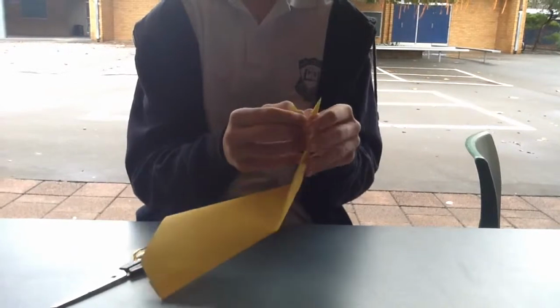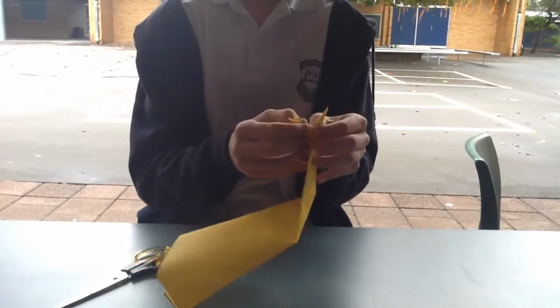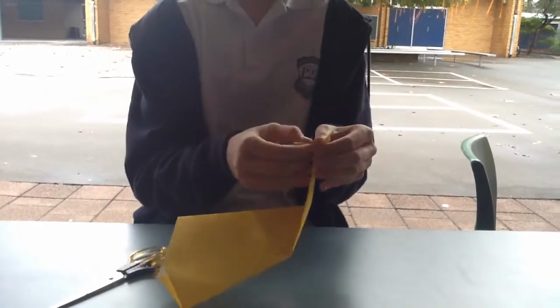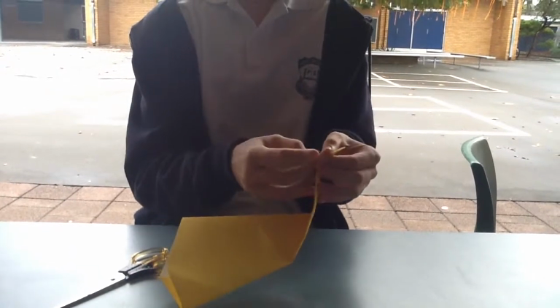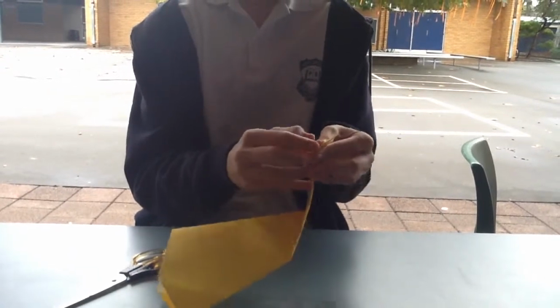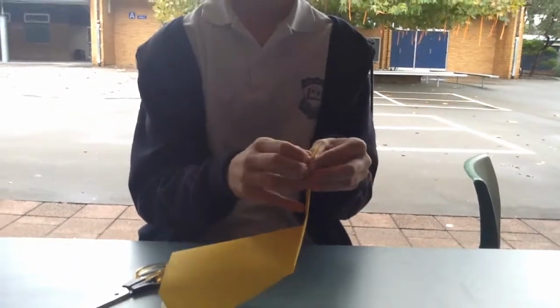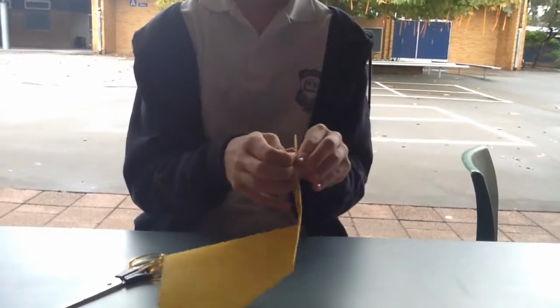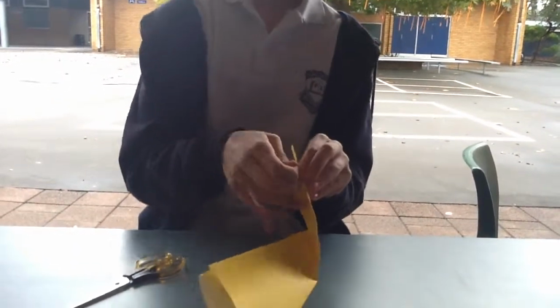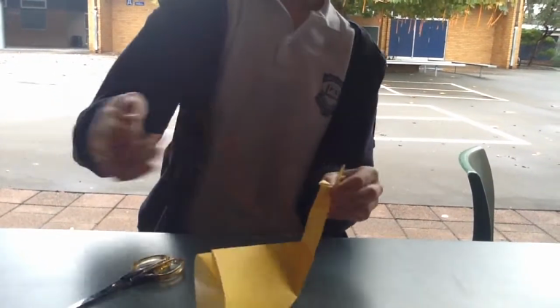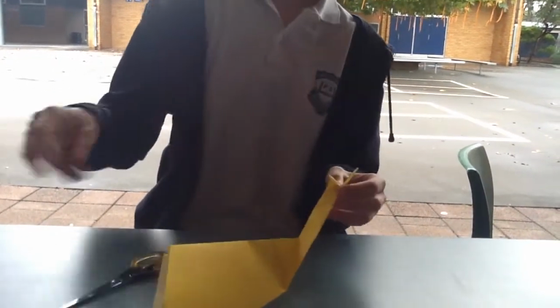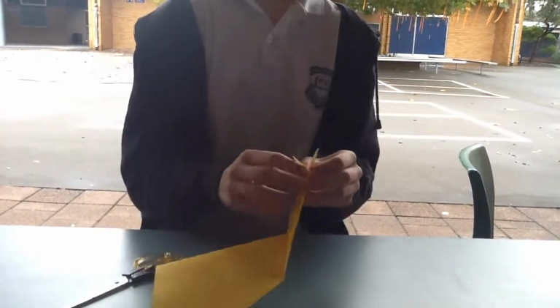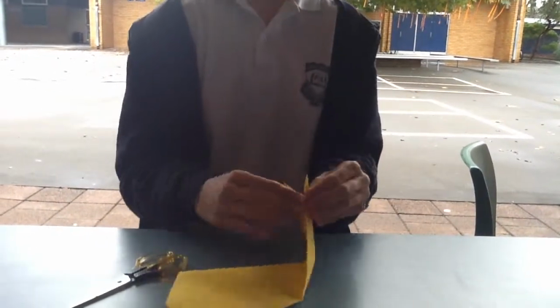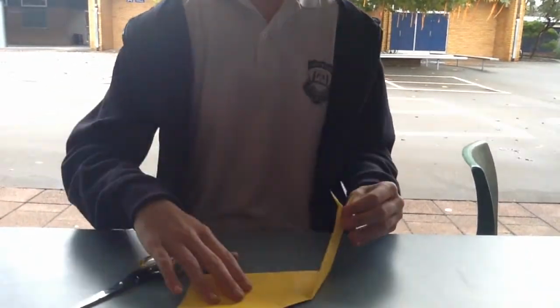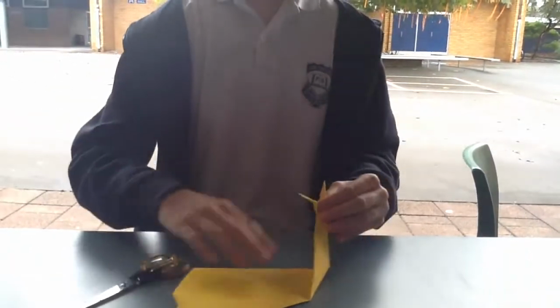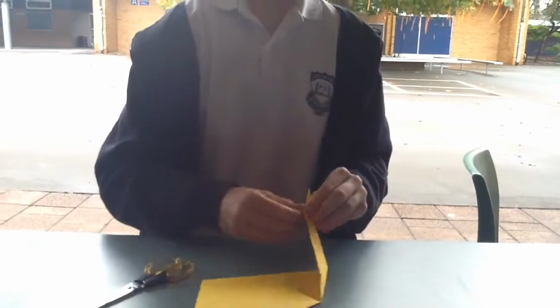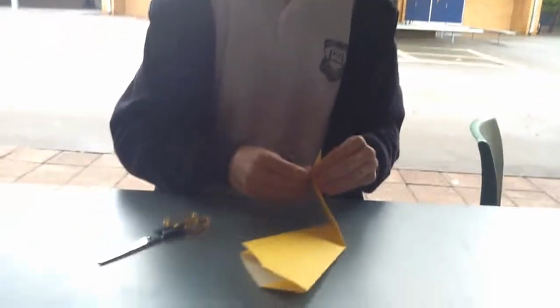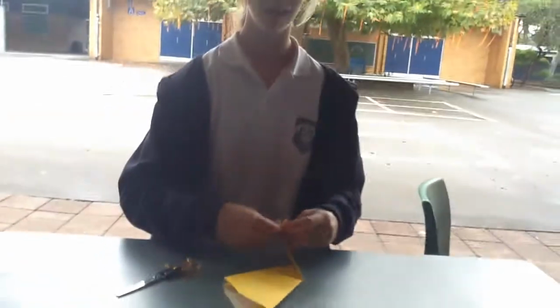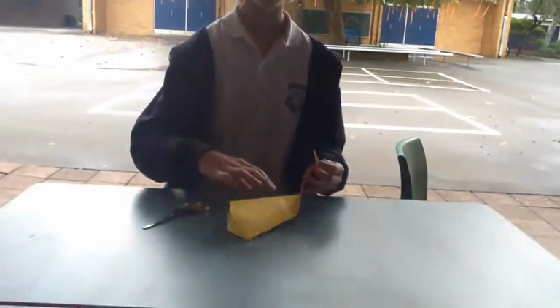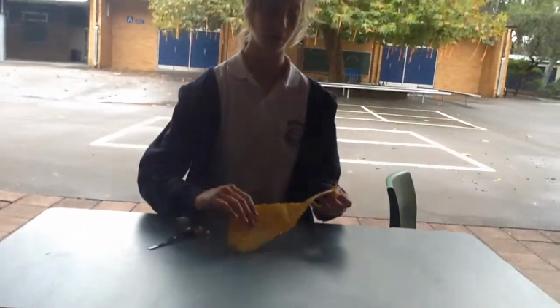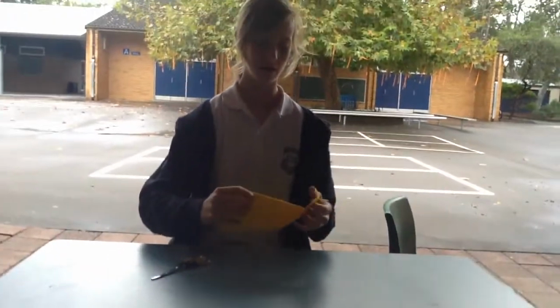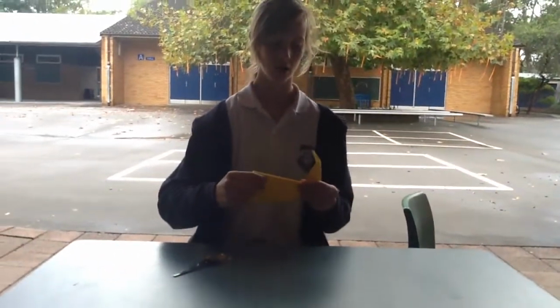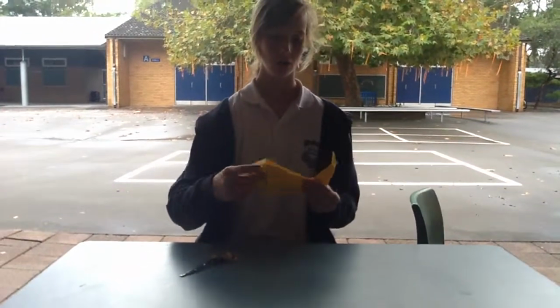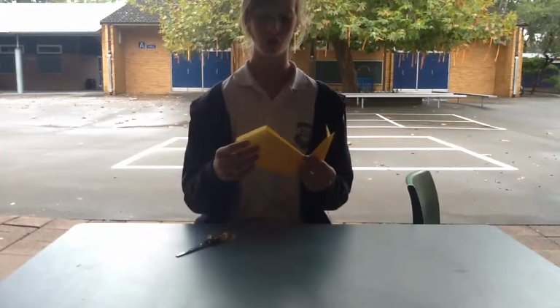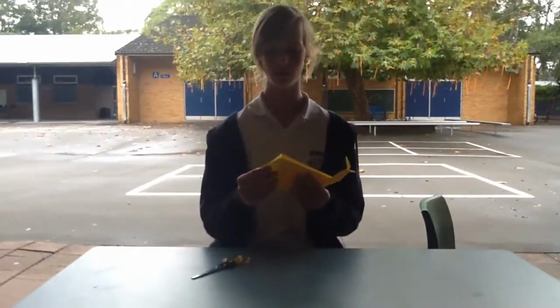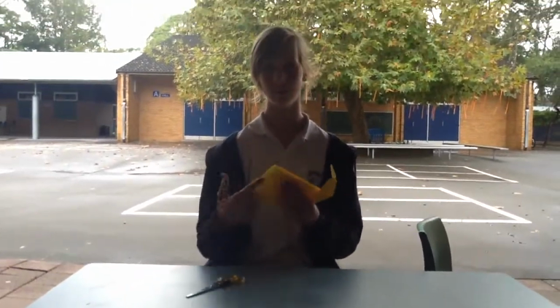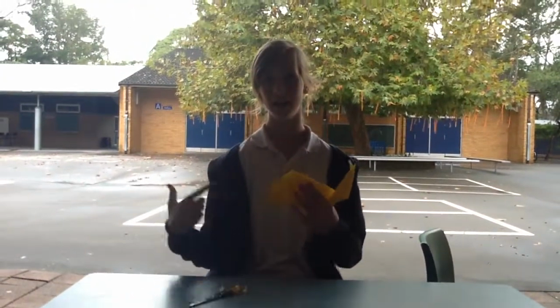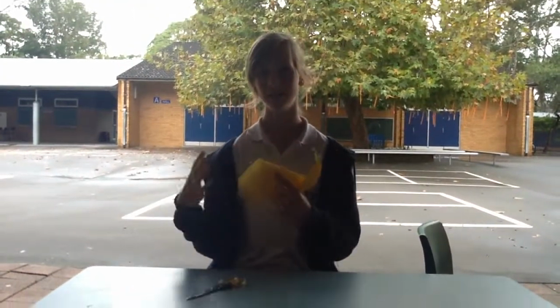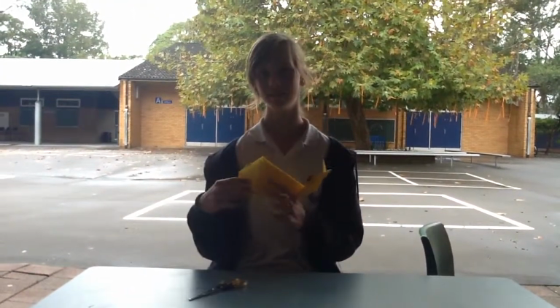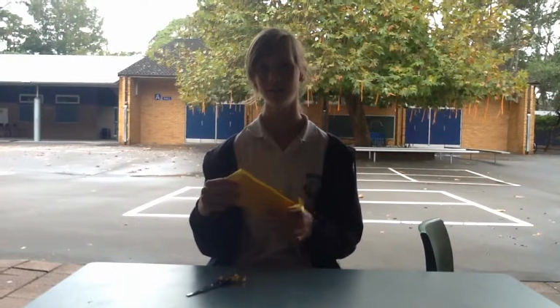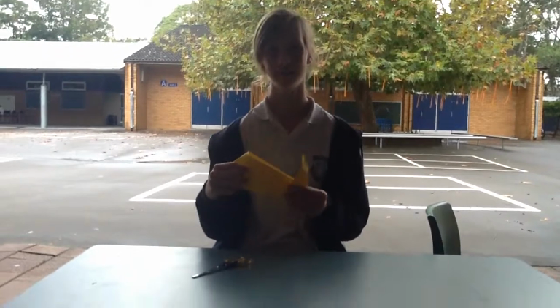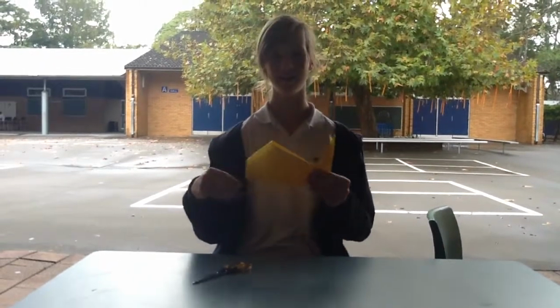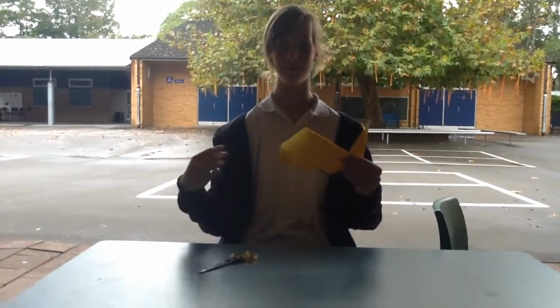And then you fold it up. And then if you have a pen, you can draw some eyes on it and a mouth.